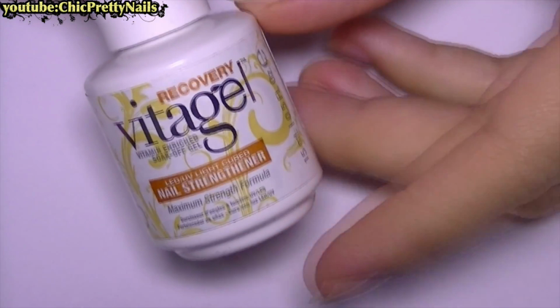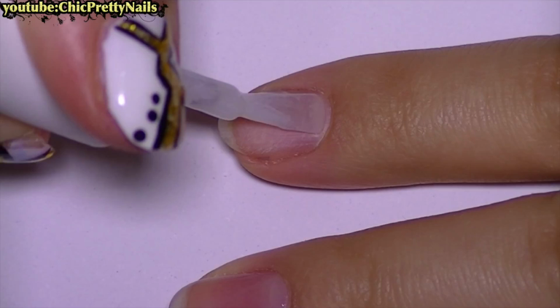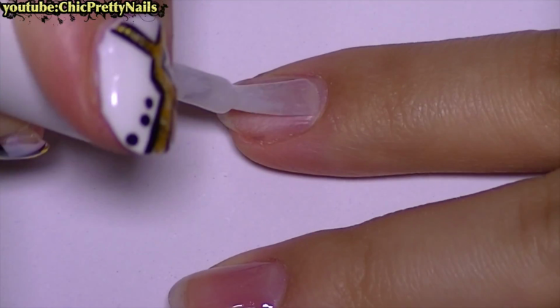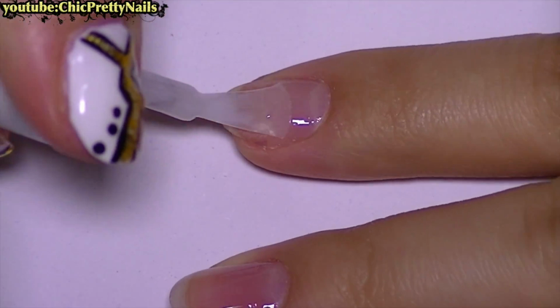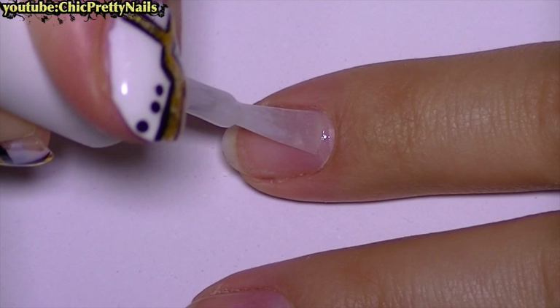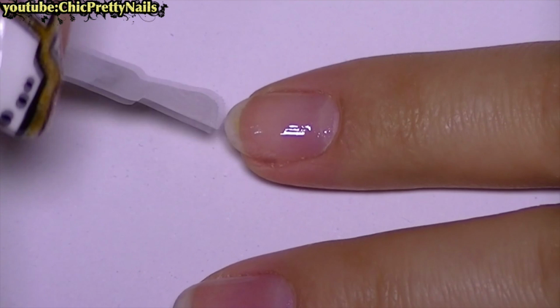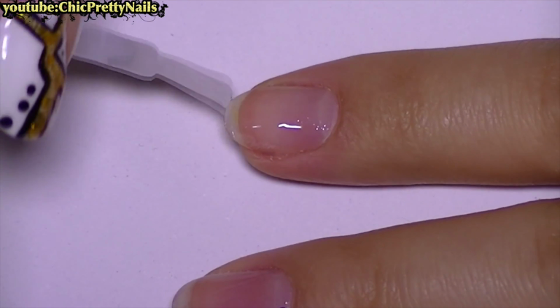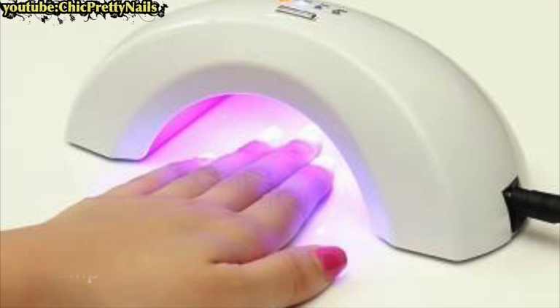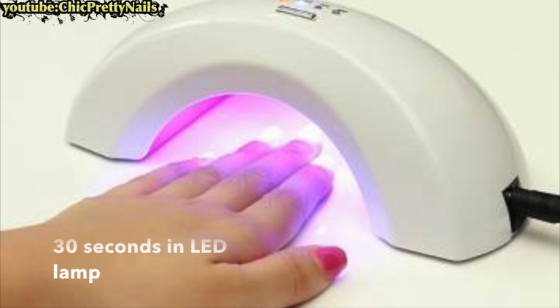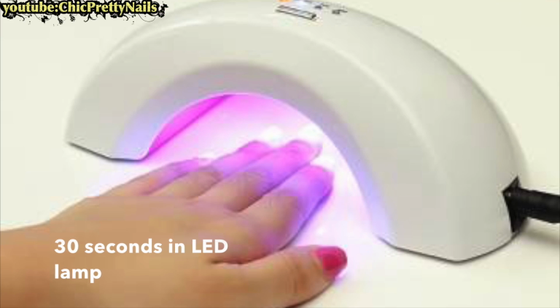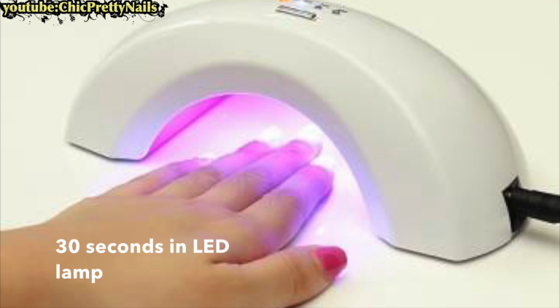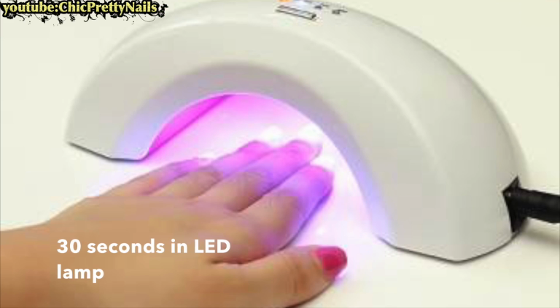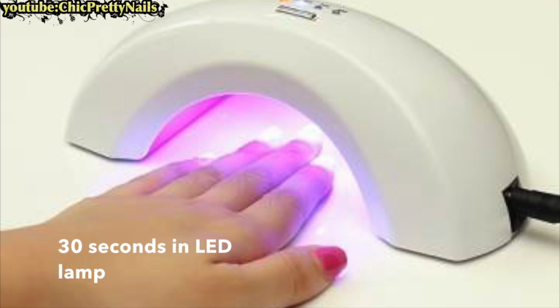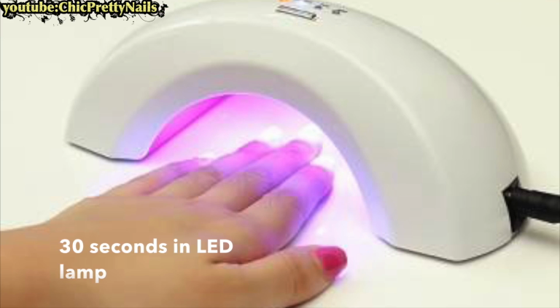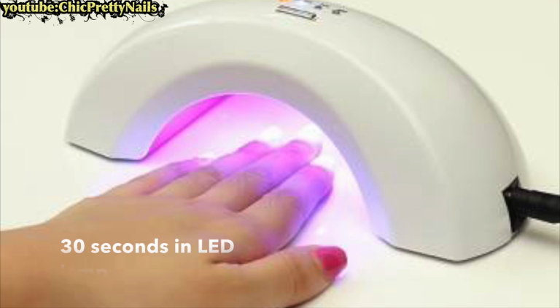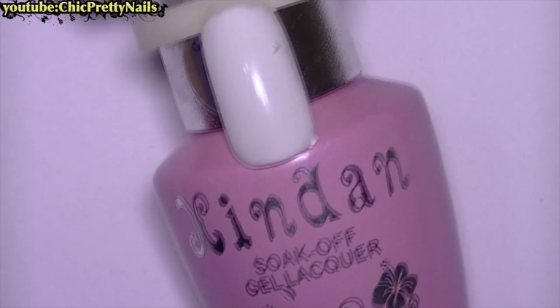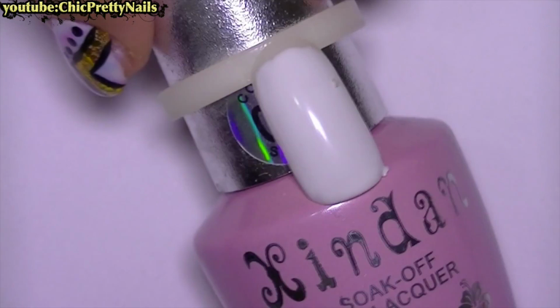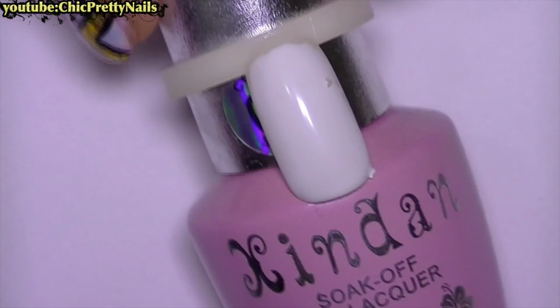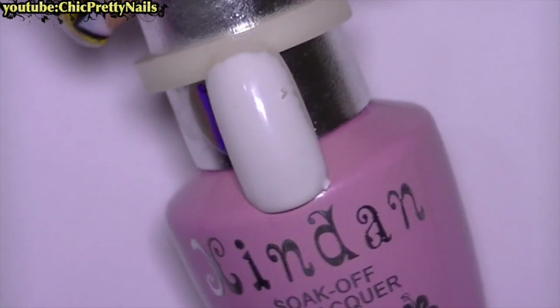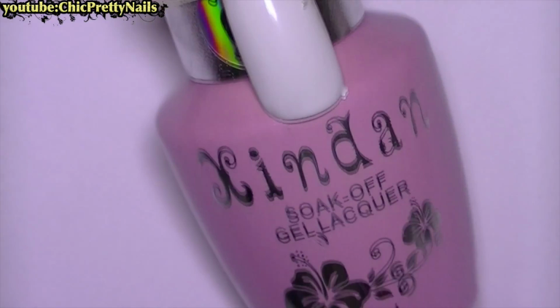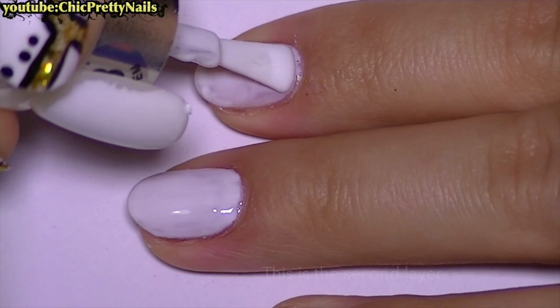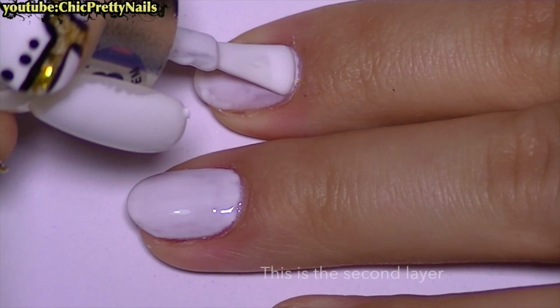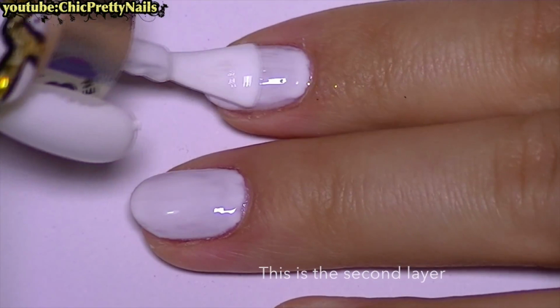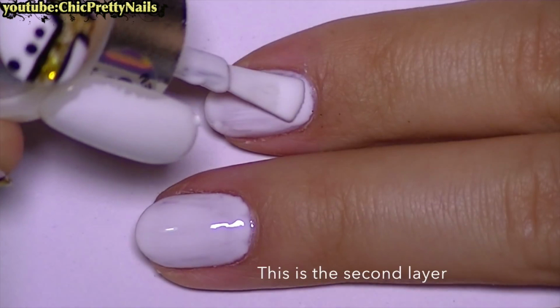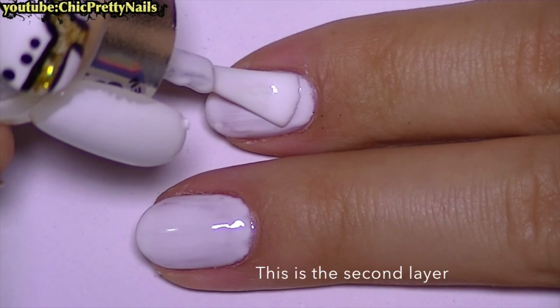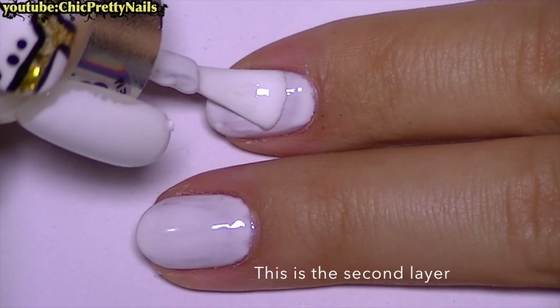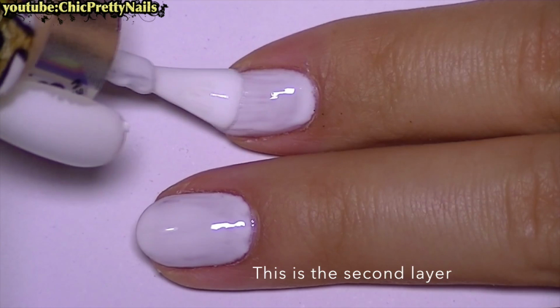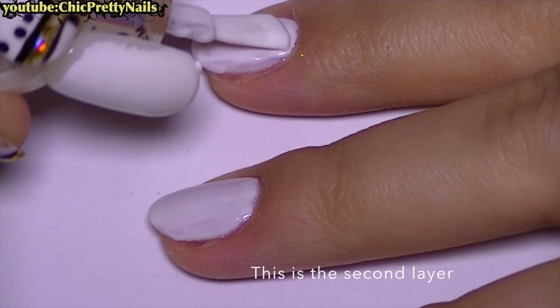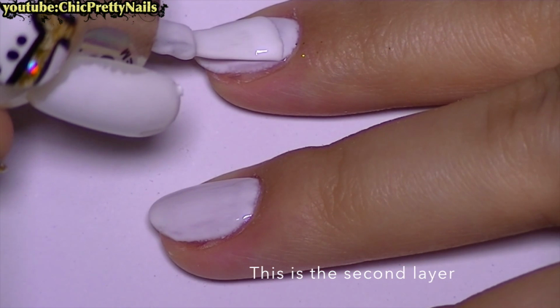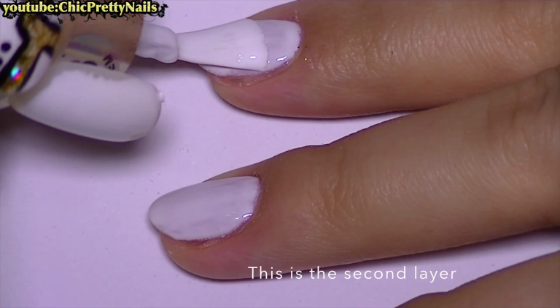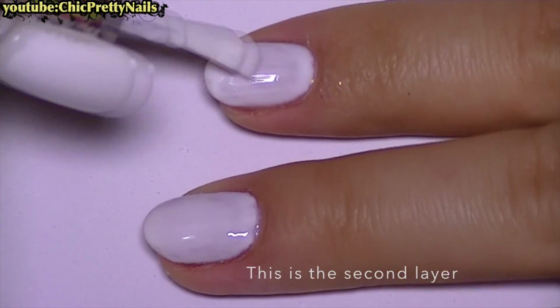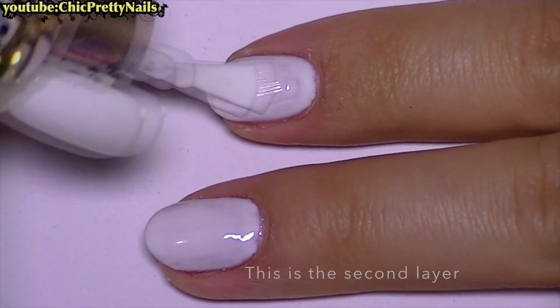For this nail design, I apply two layers of gel base, curing each layer for 30 seconds in a light lamp on all of the nails. Then I apply two layers of a white gel polish and cure each layer for 30 seconds.